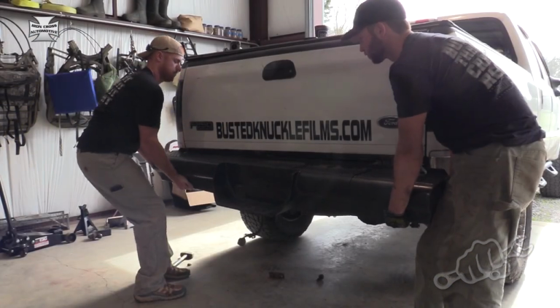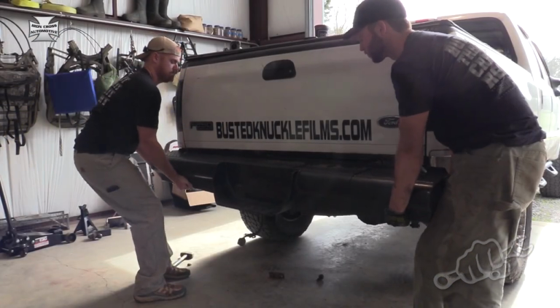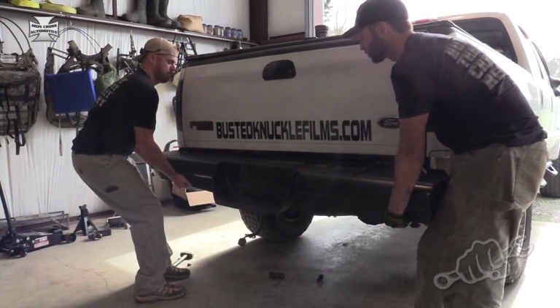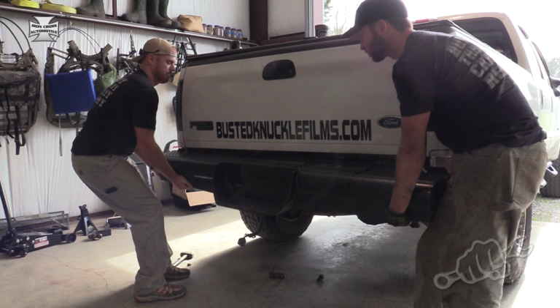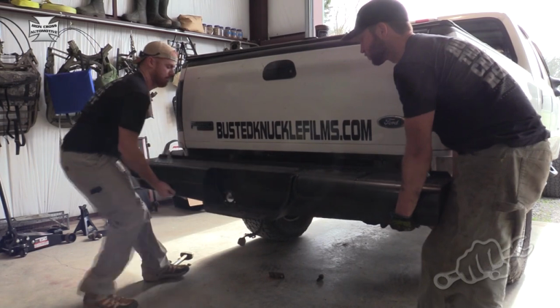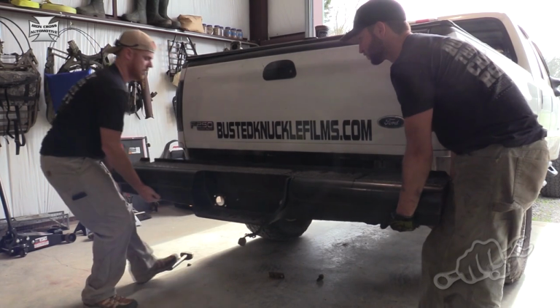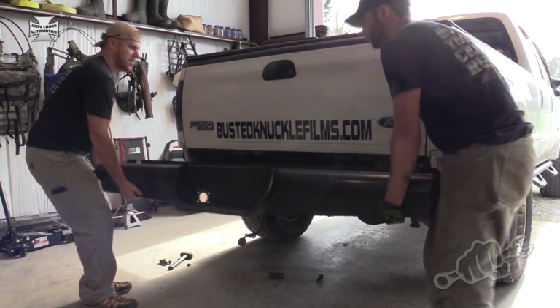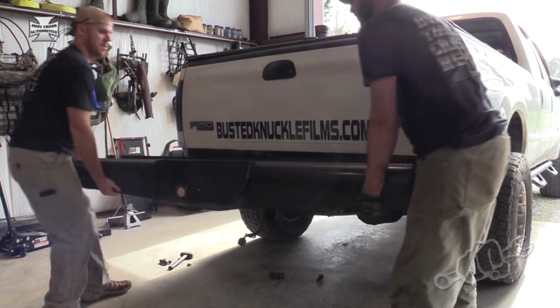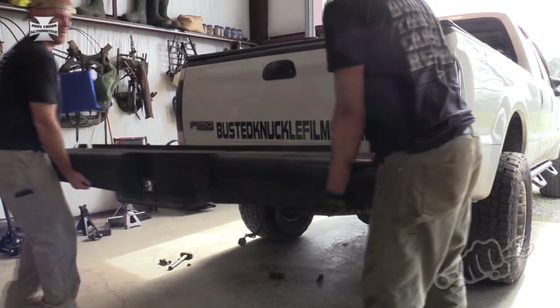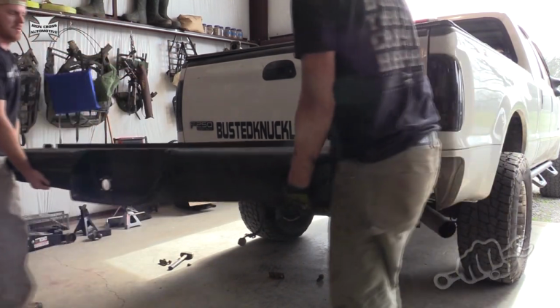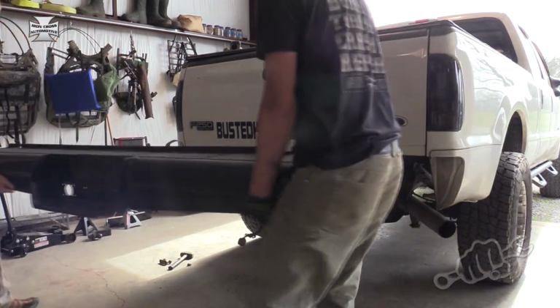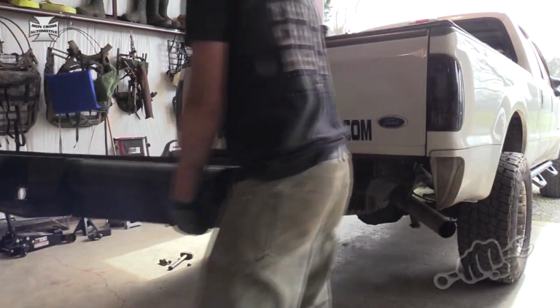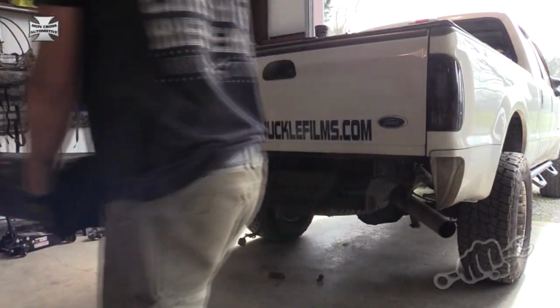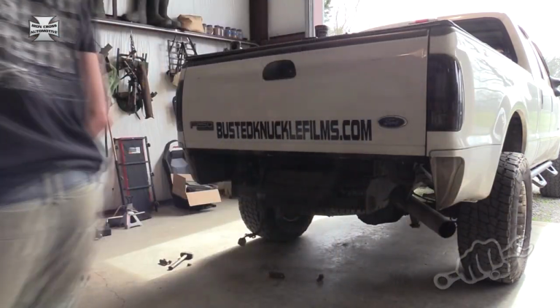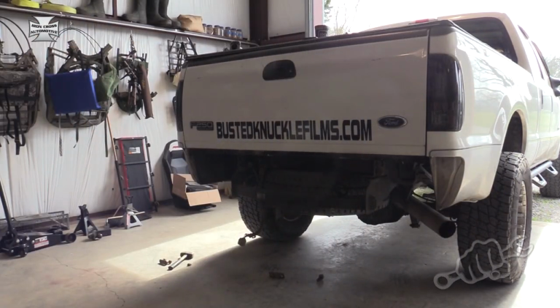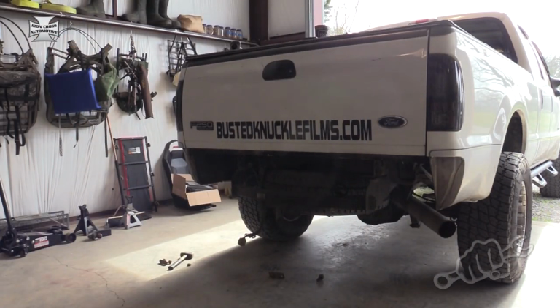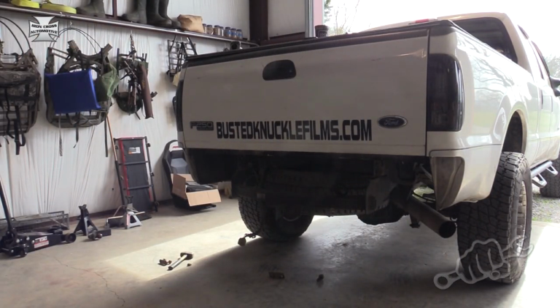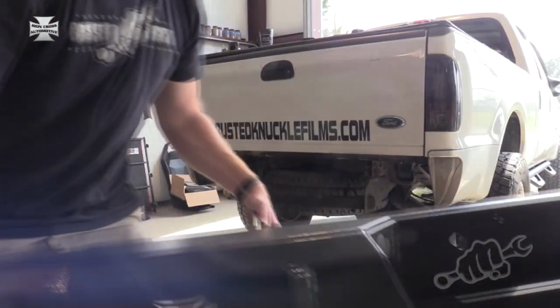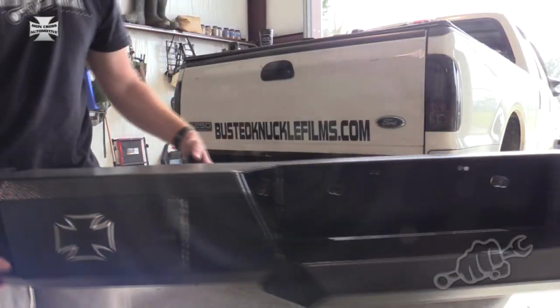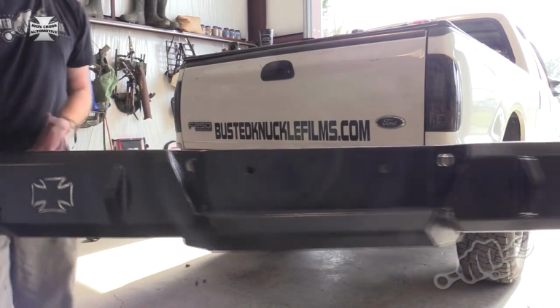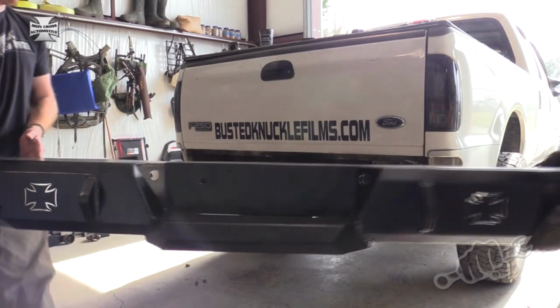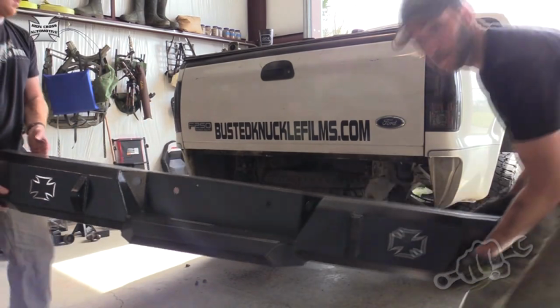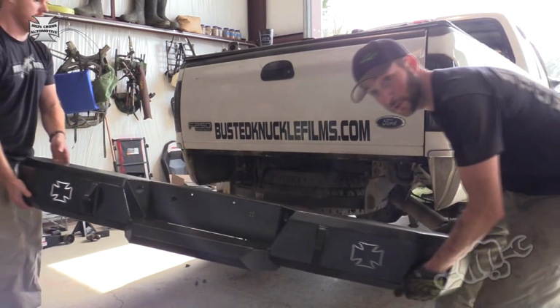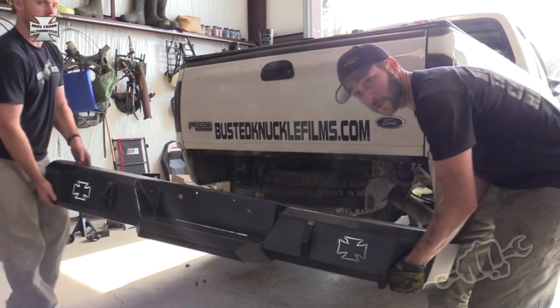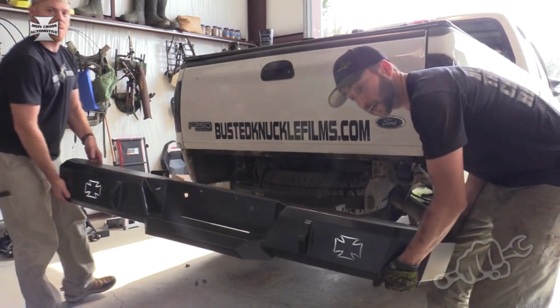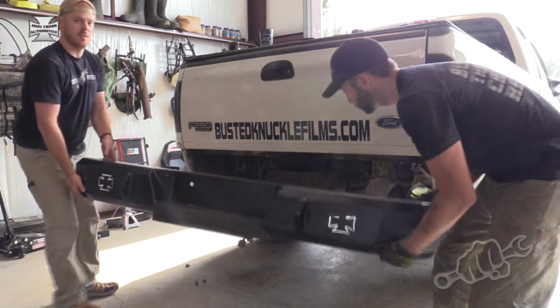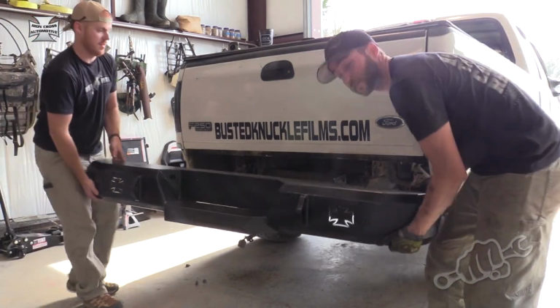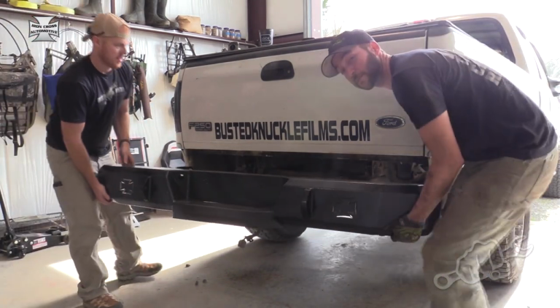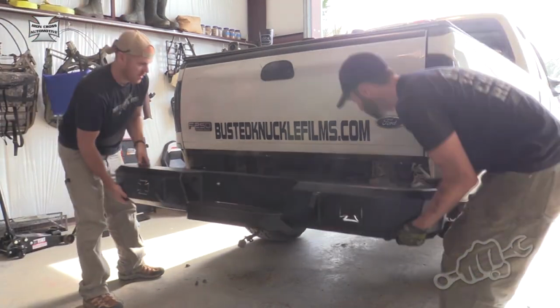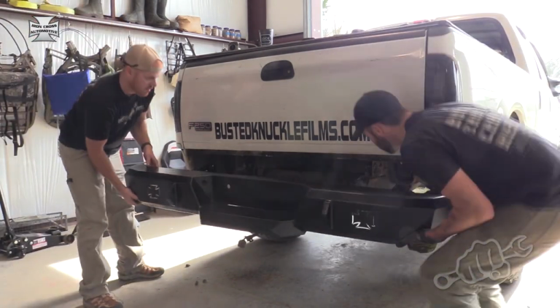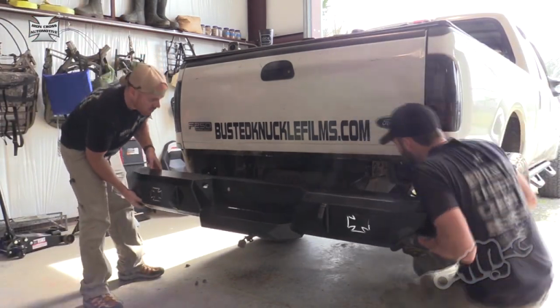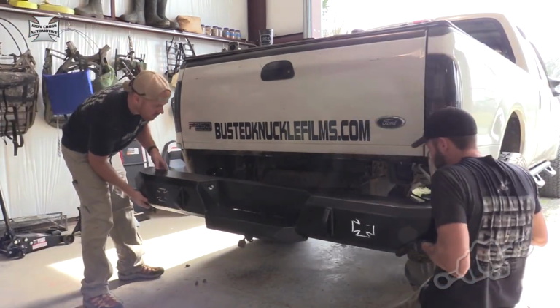The rear bumper is even easier. There's two bolts that hold it on on each side and it just comes right off. Then you just bolt the new bumper into place using the same mounting holes.